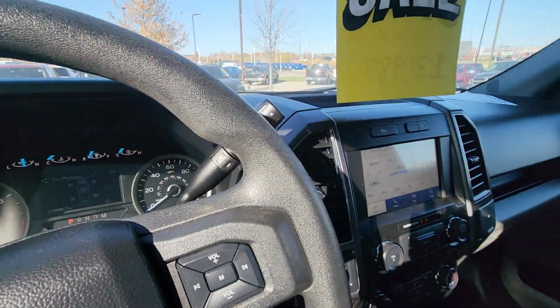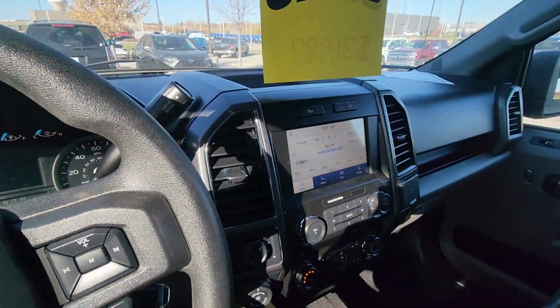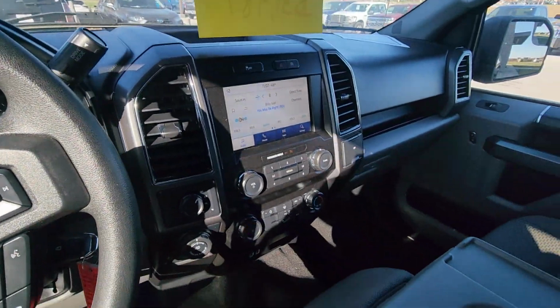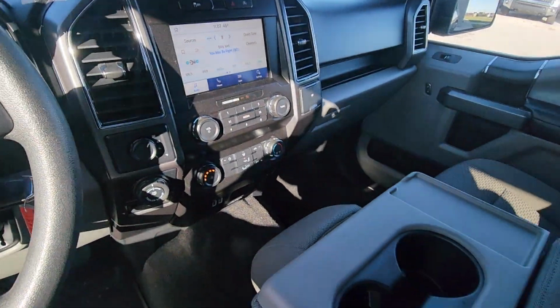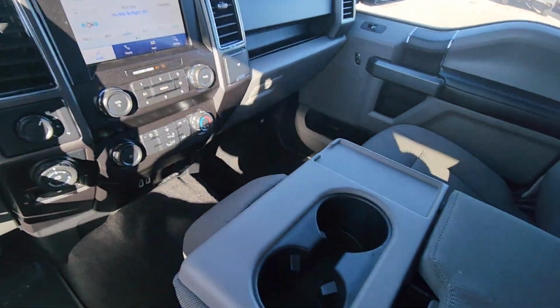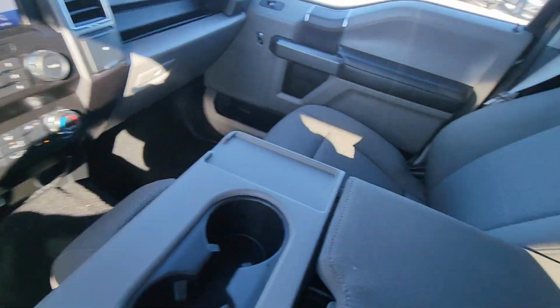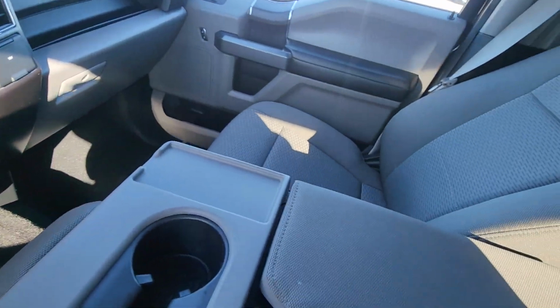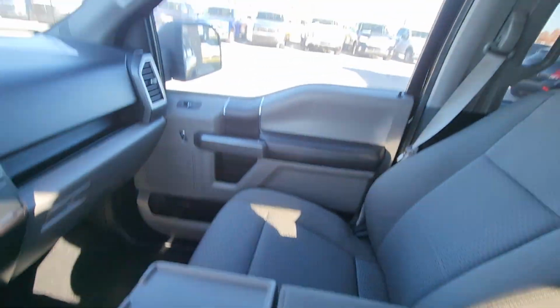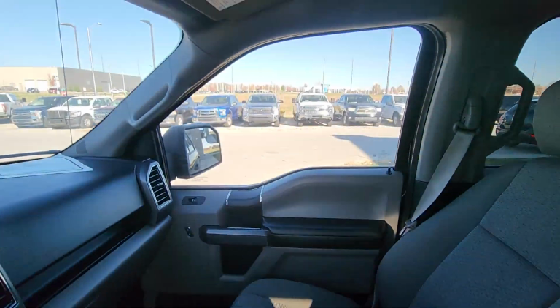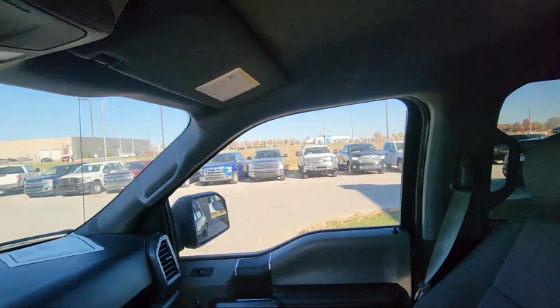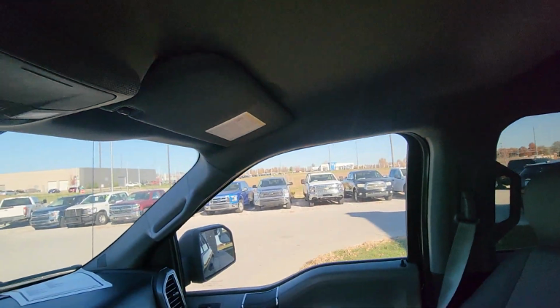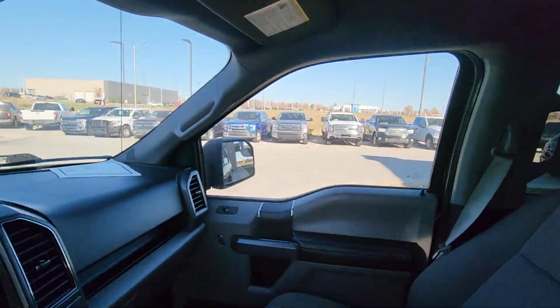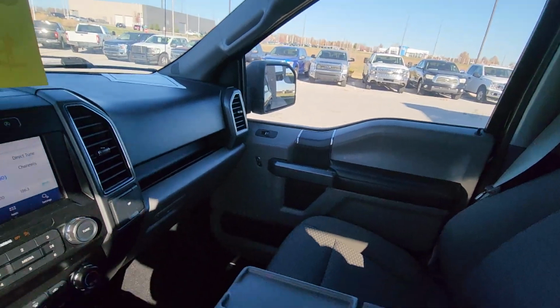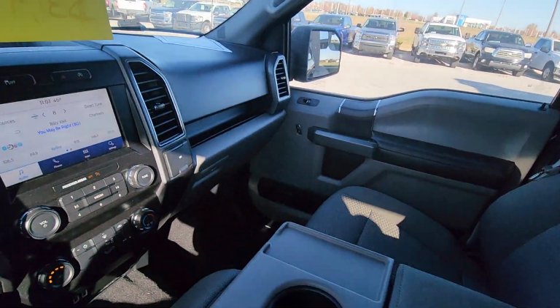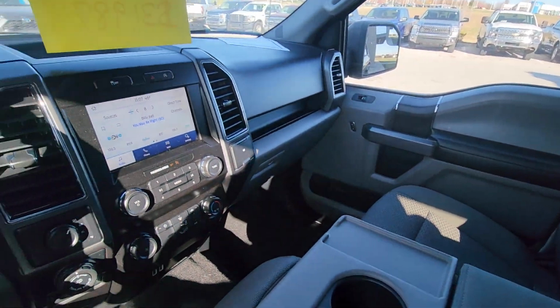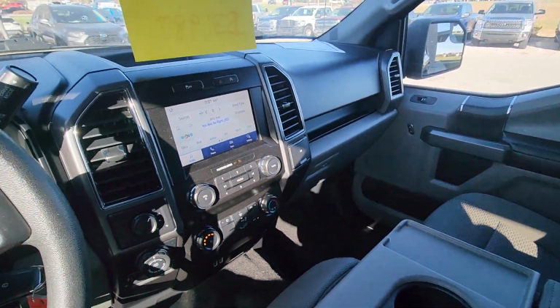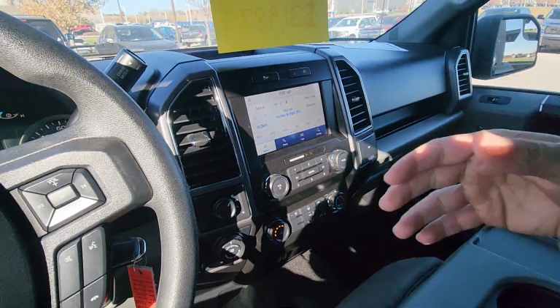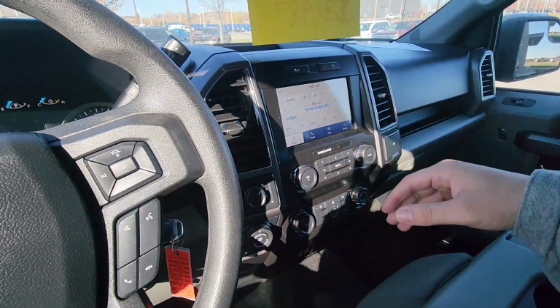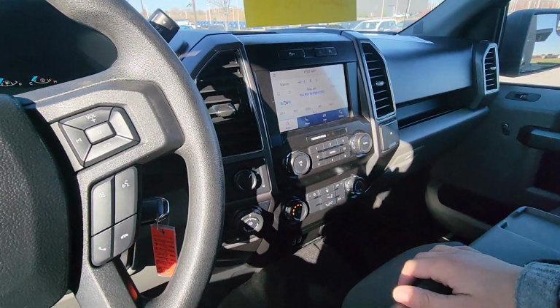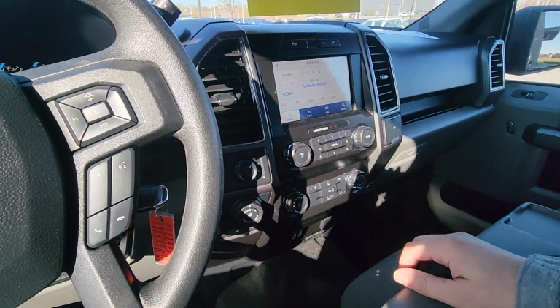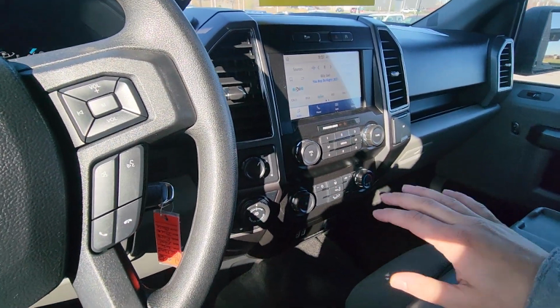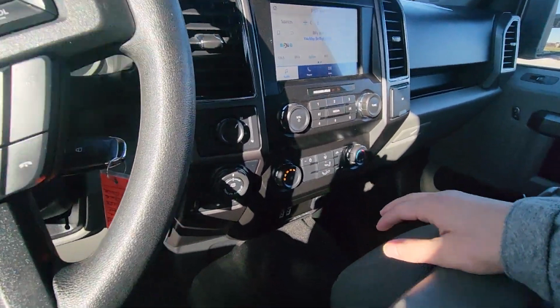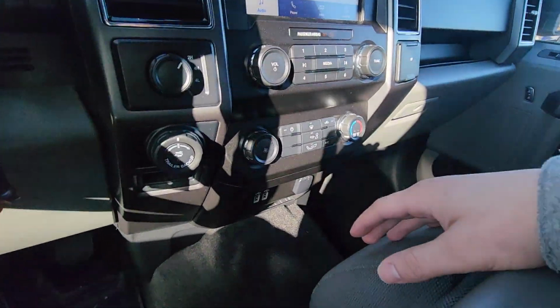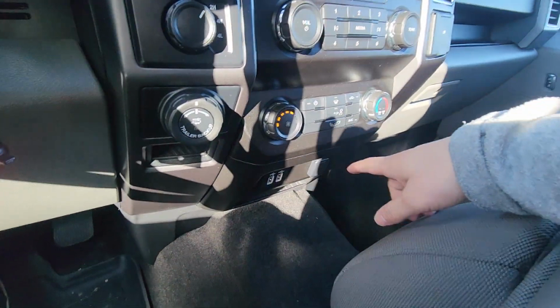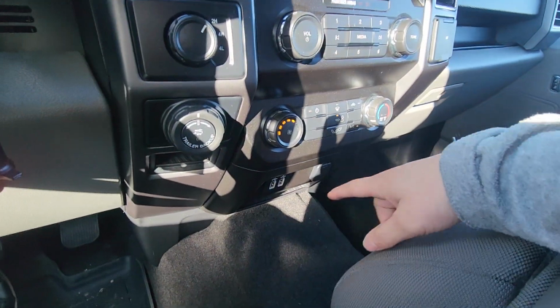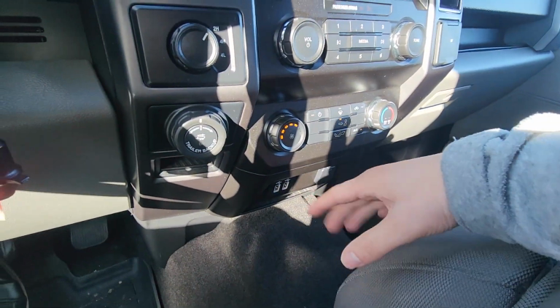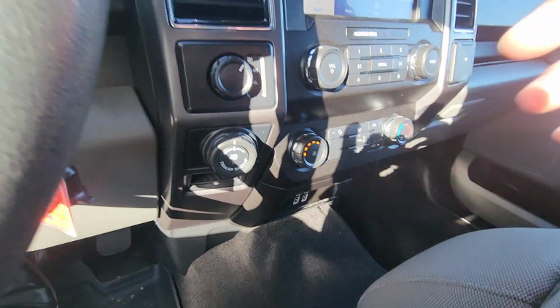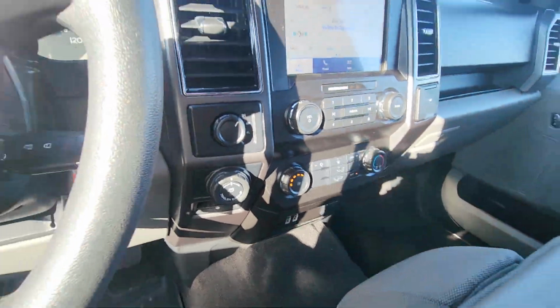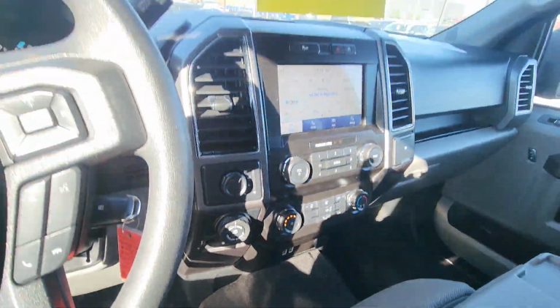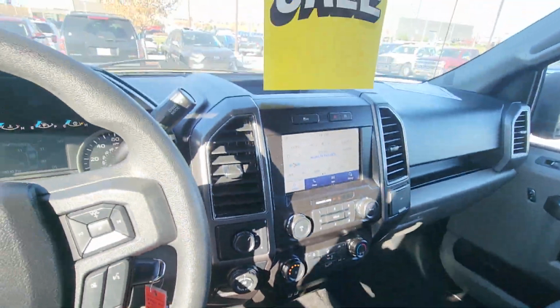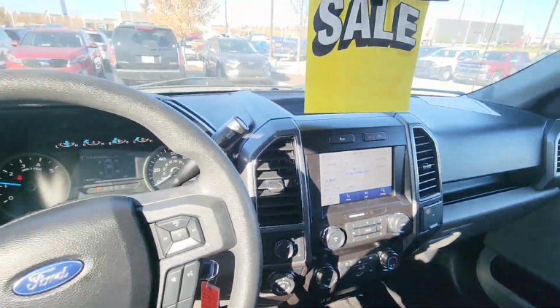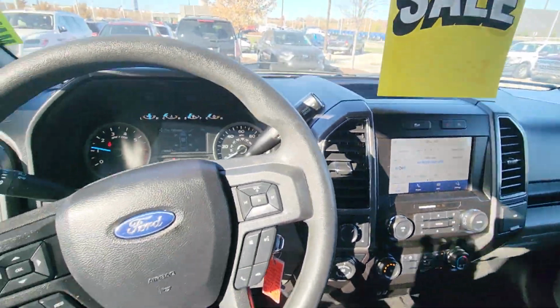And just like the body, just like the backseat, it is in fantastic shape. Super clean. Got the beautiful display here, some of the bells and whistles — you got your plug-ins, your USB ports and all that stuff.